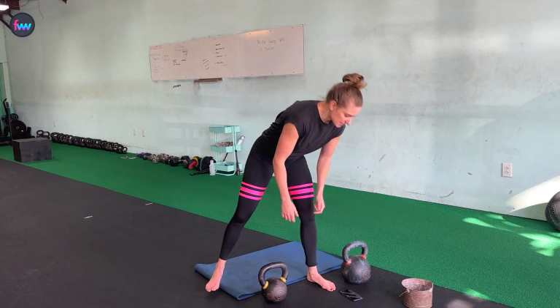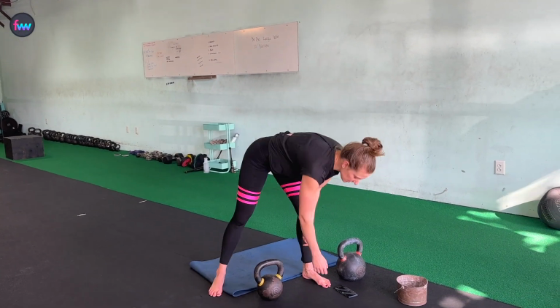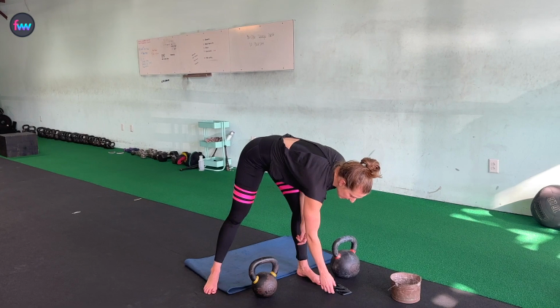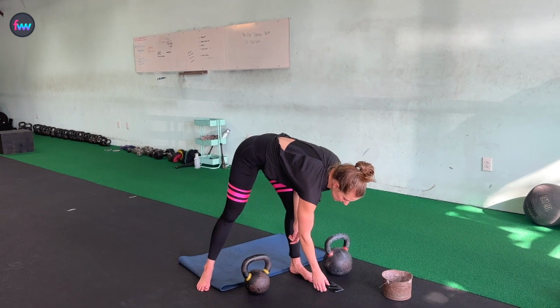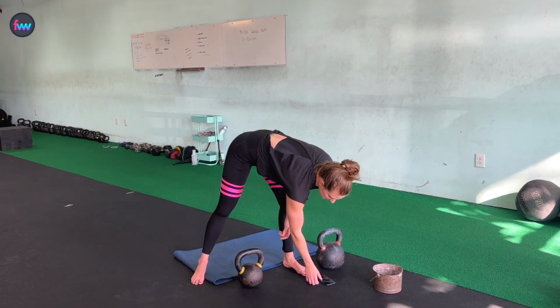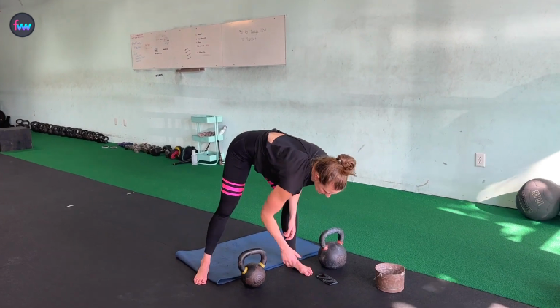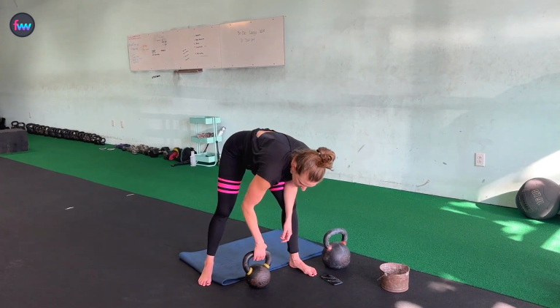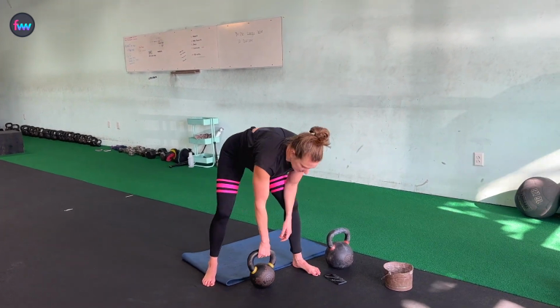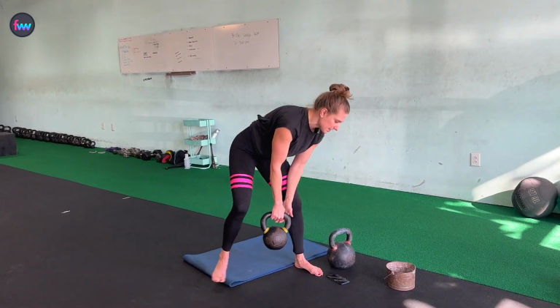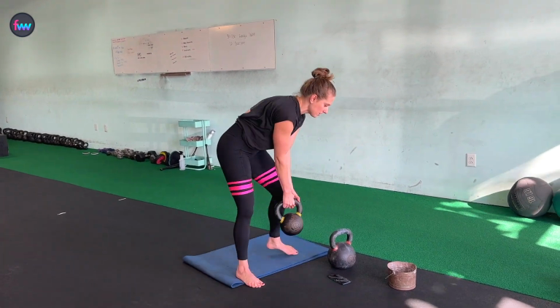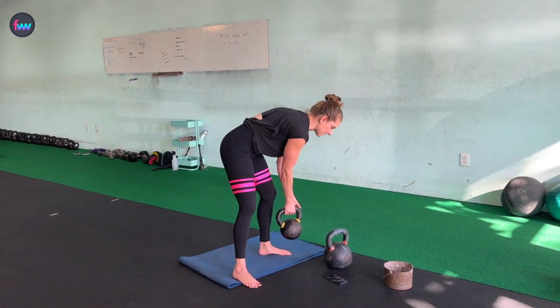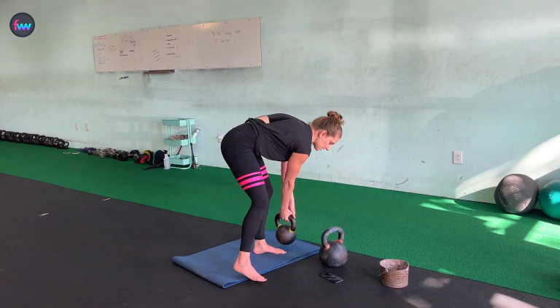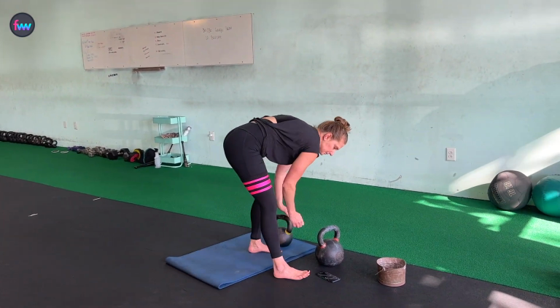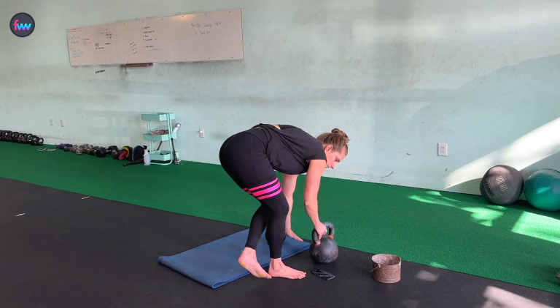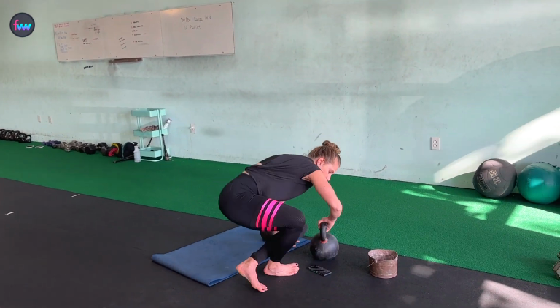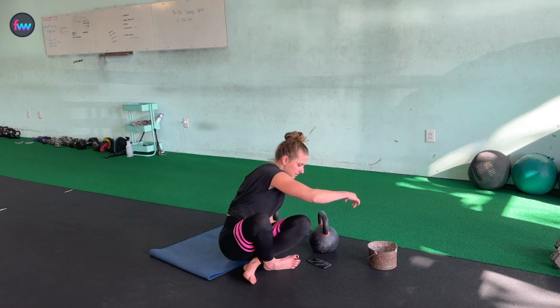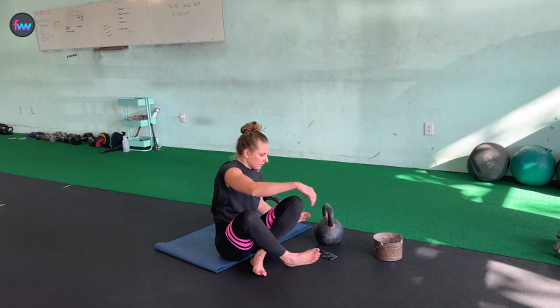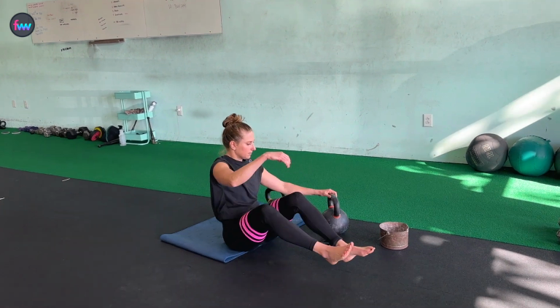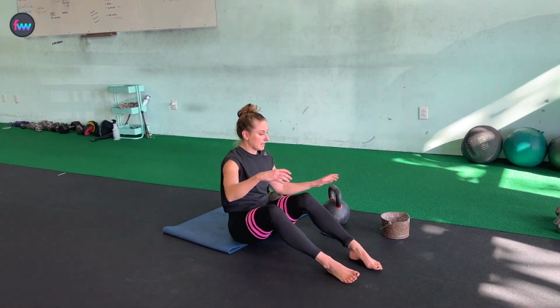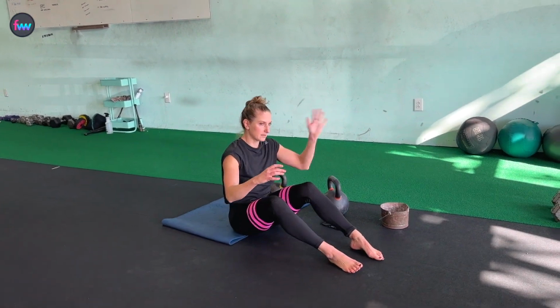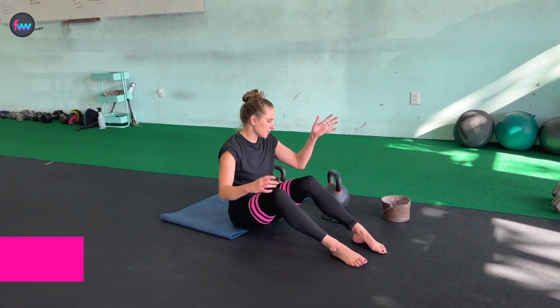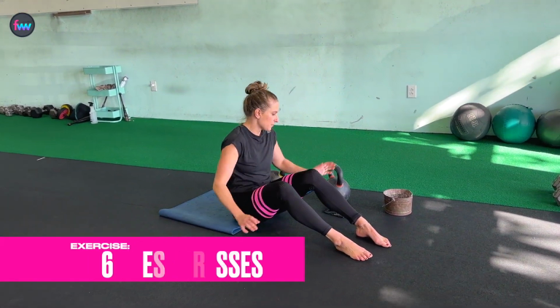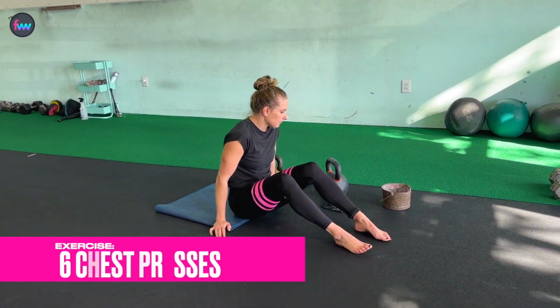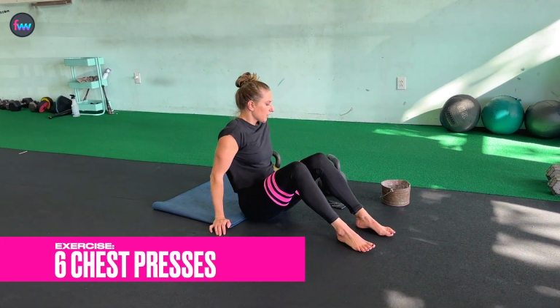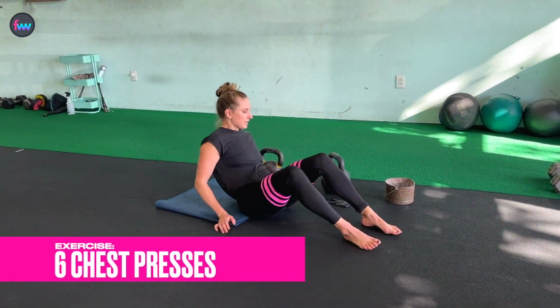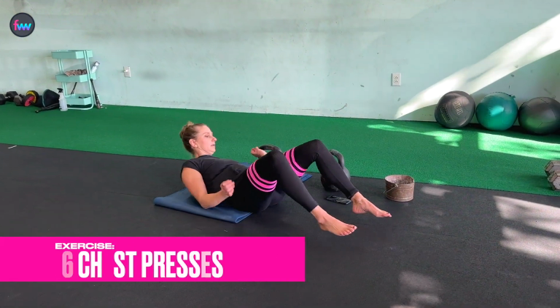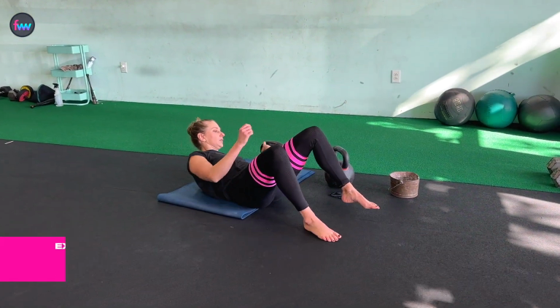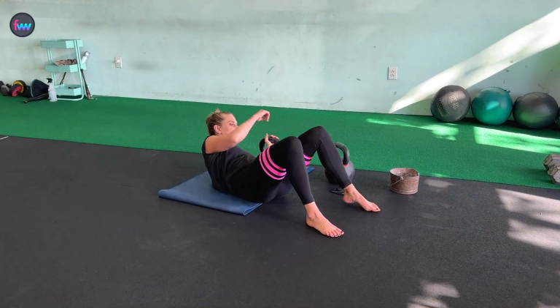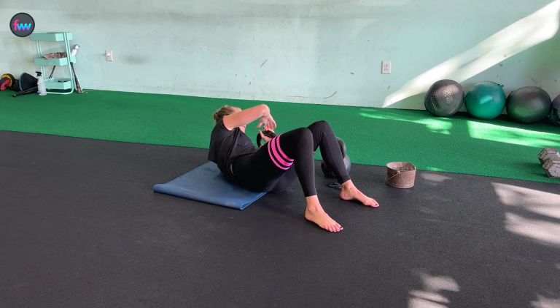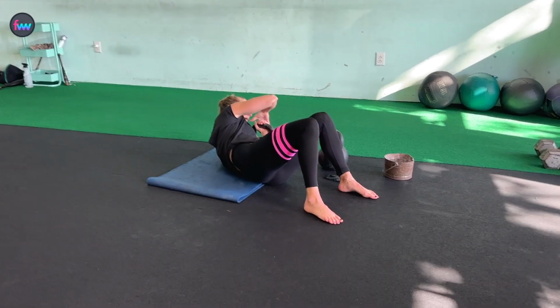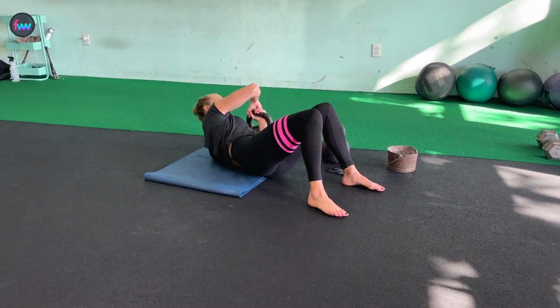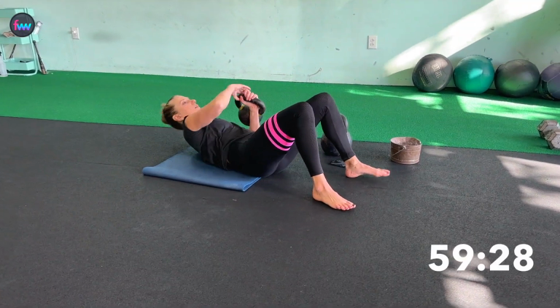Timer is set — ten seconds. Go ahead and get down on the ground. My left arm is my weak arm. Three, two, and go.